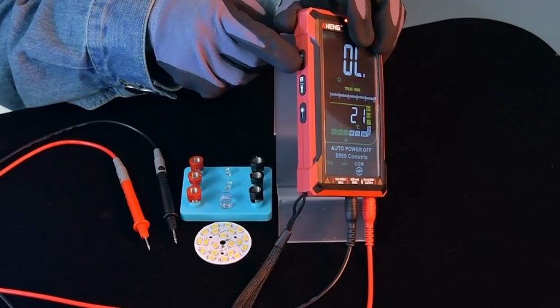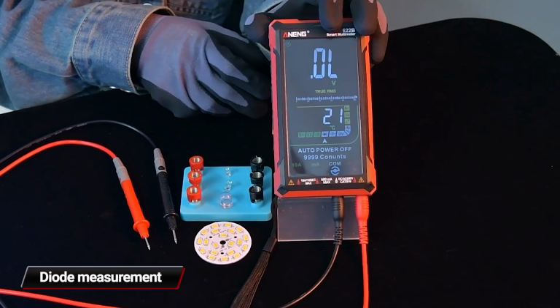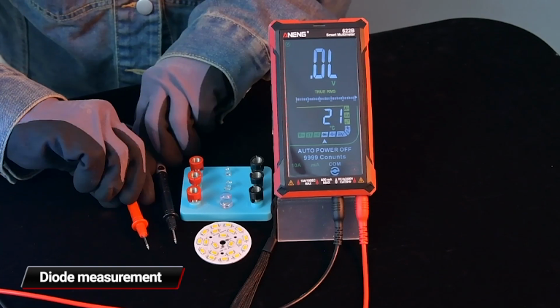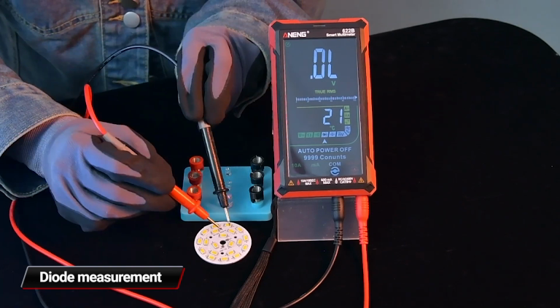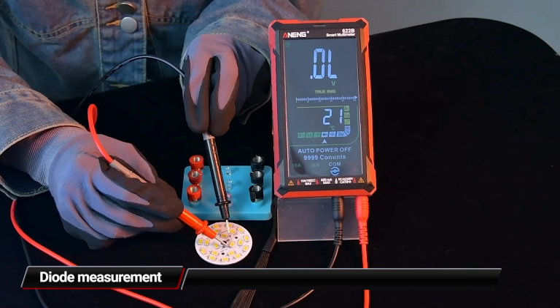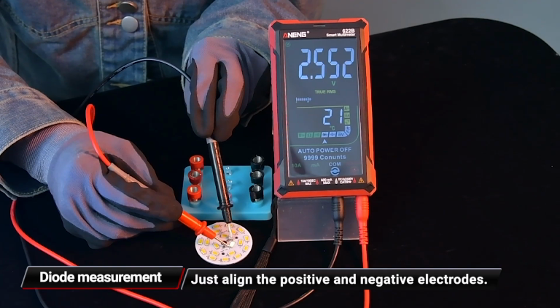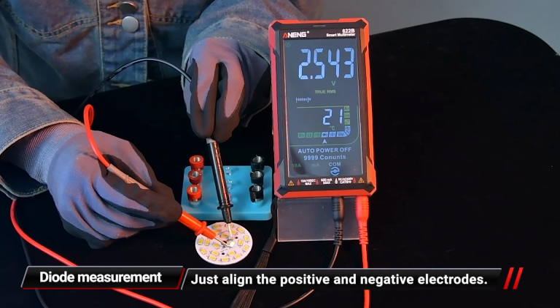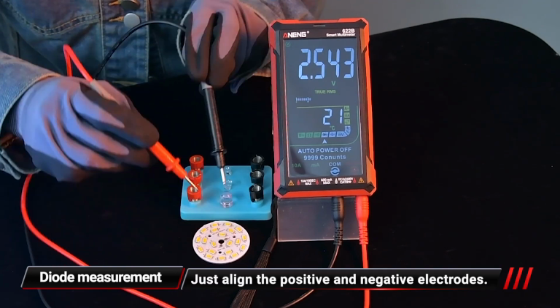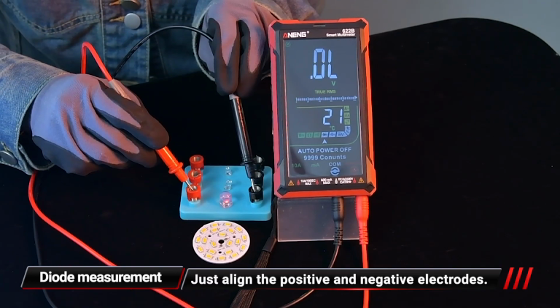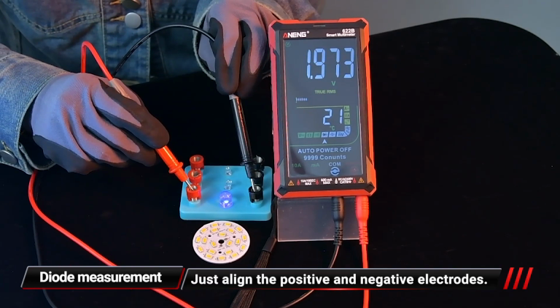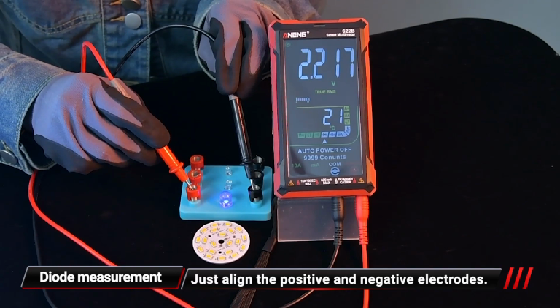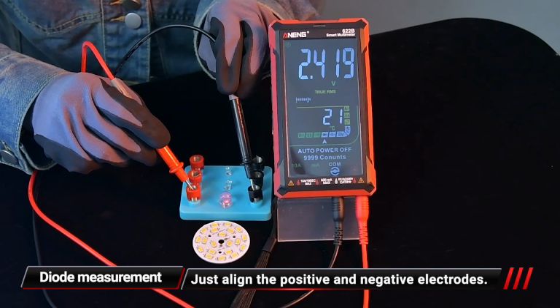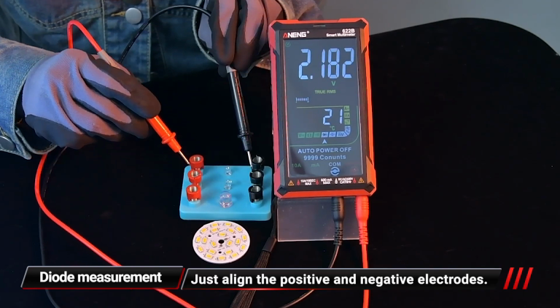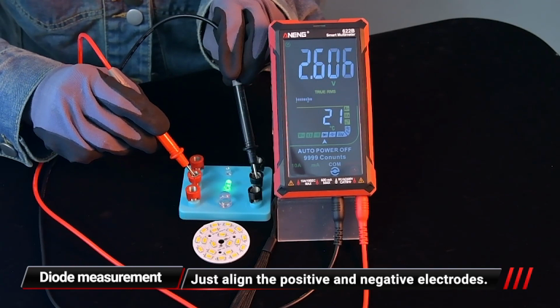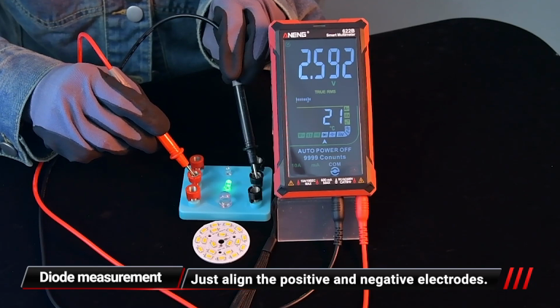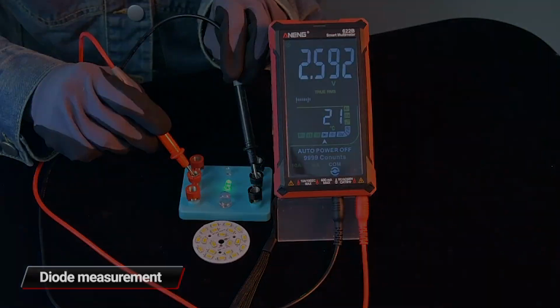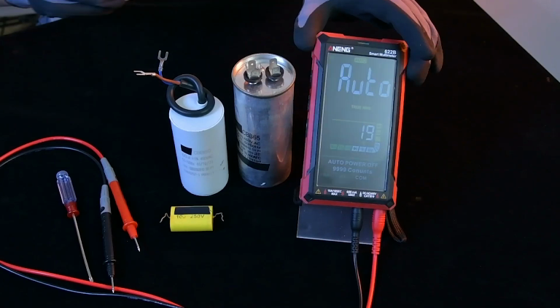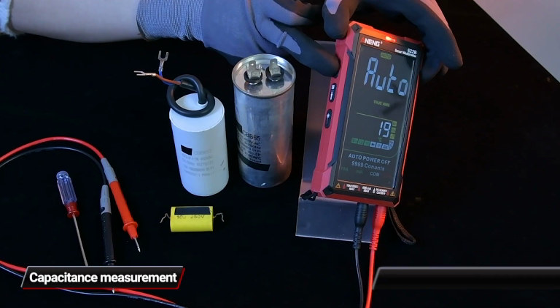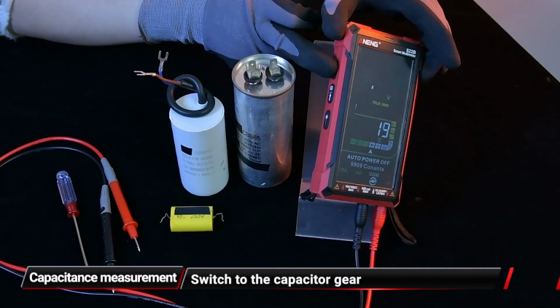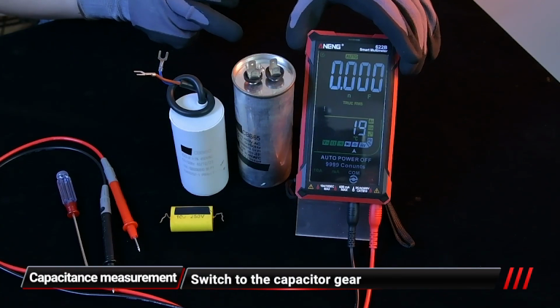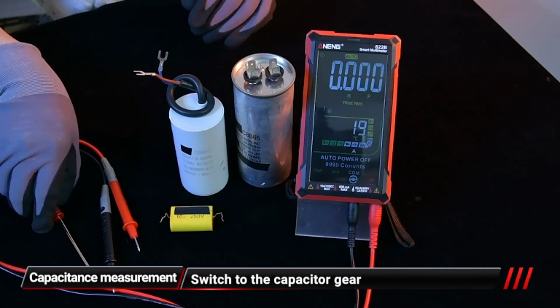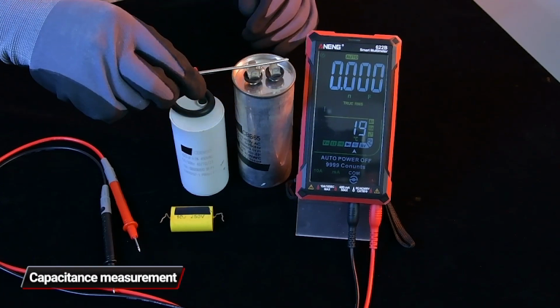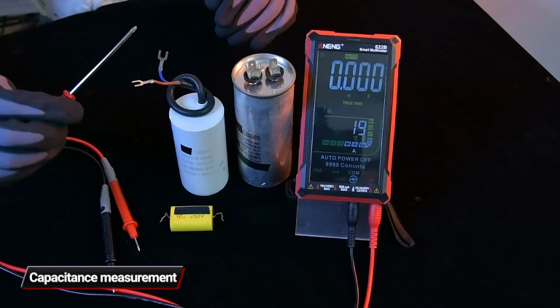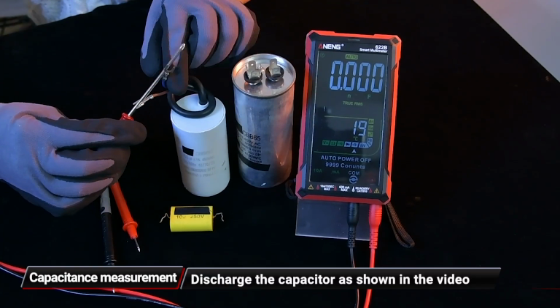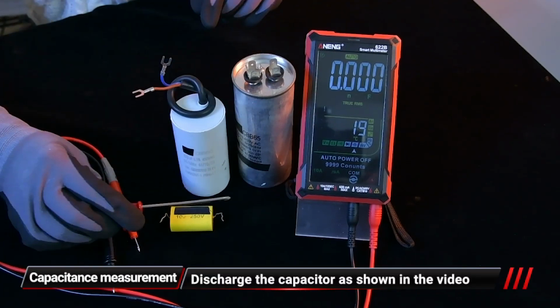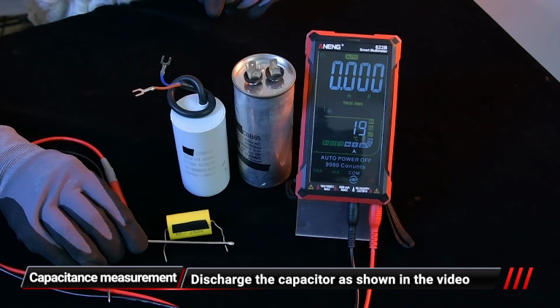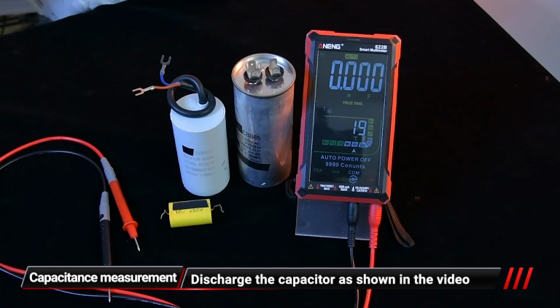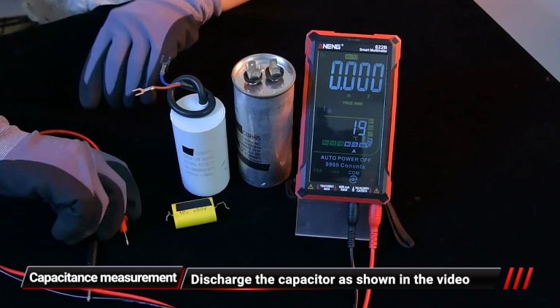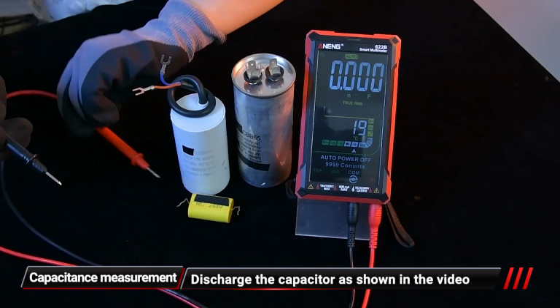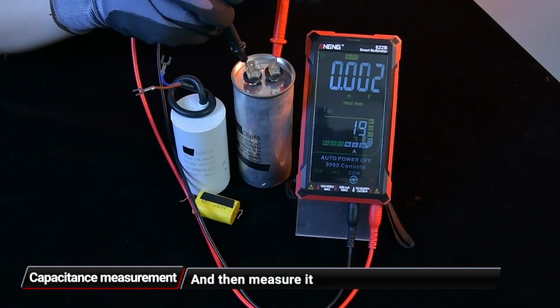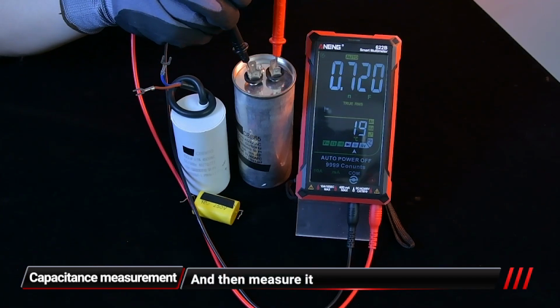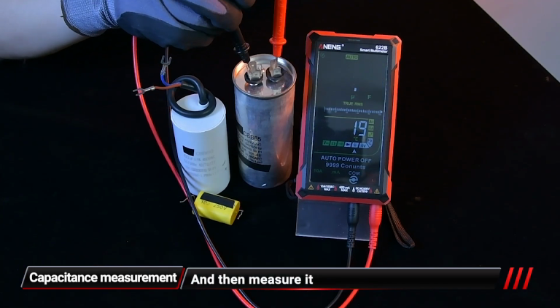For diode measurement, align the positive and negative electrodes. Switch to the capacitor gear, discharge the capacitor as shown in the video, and then measure it.